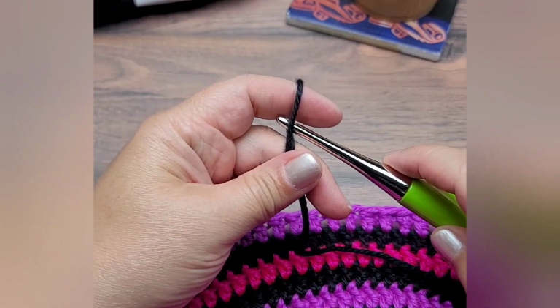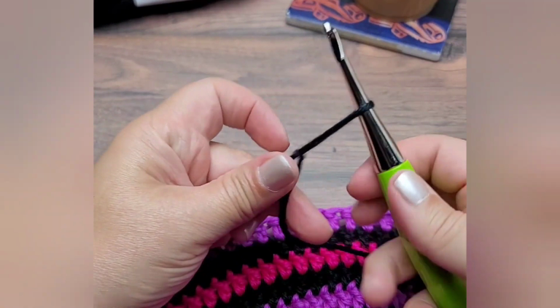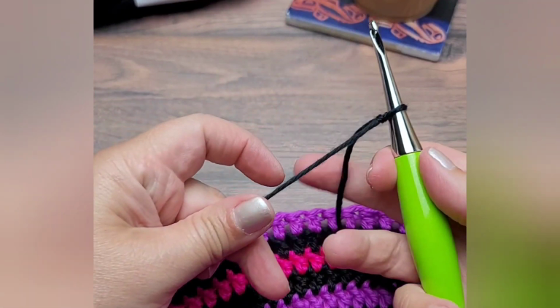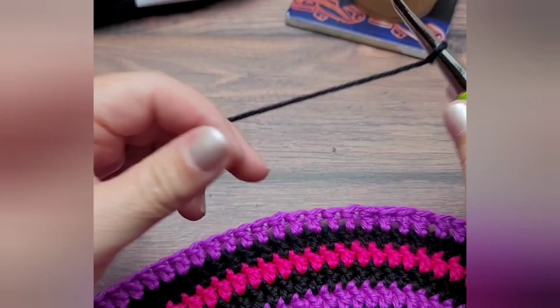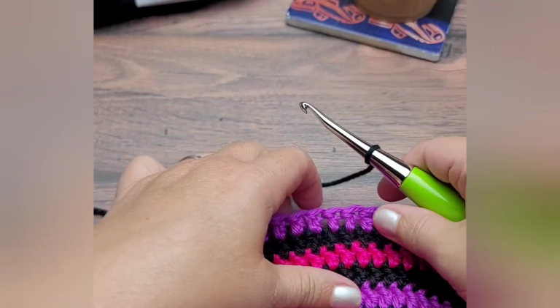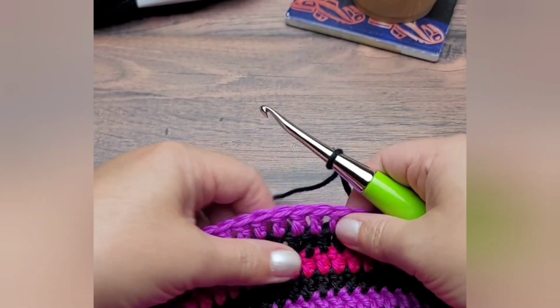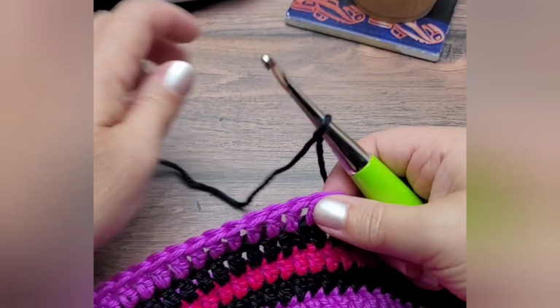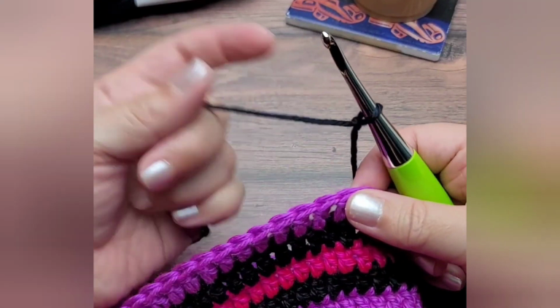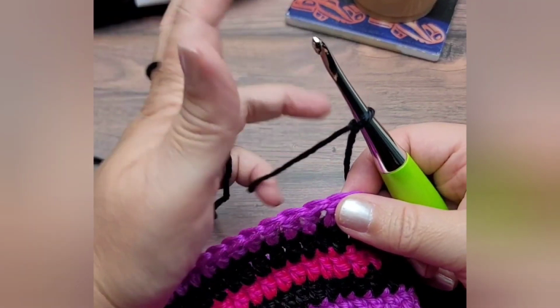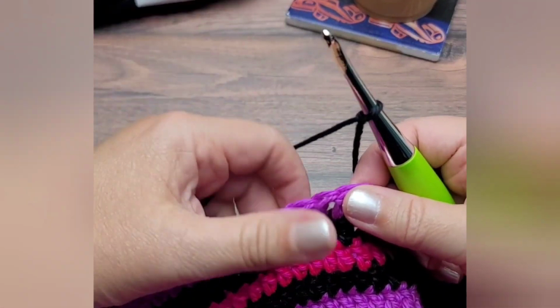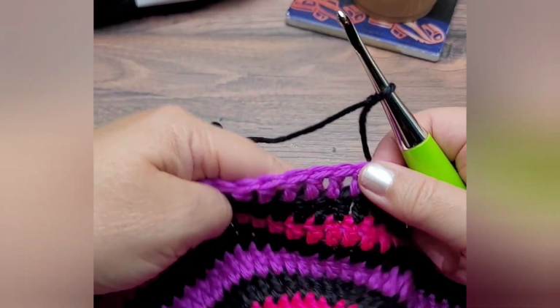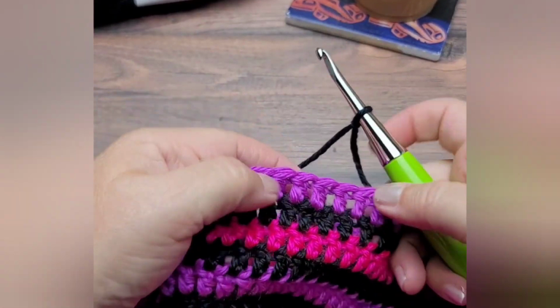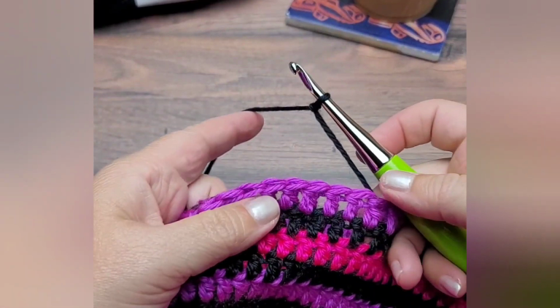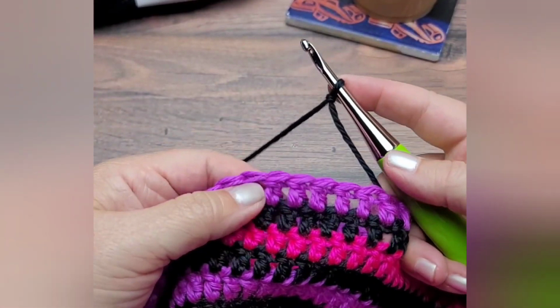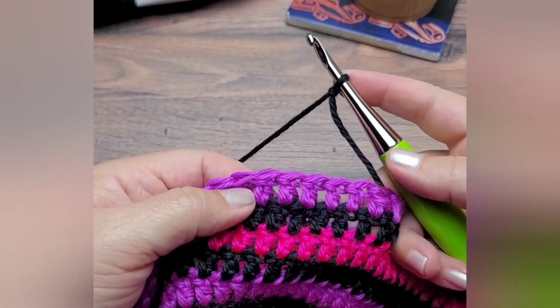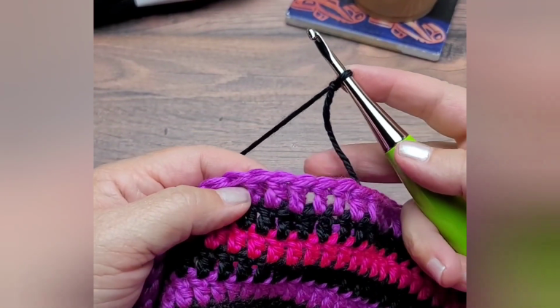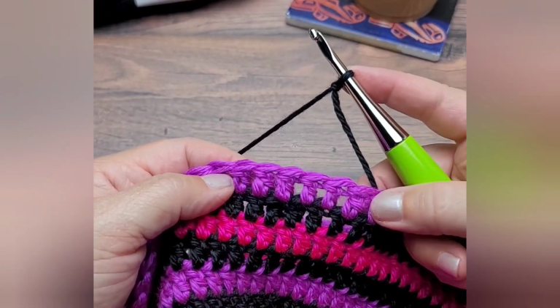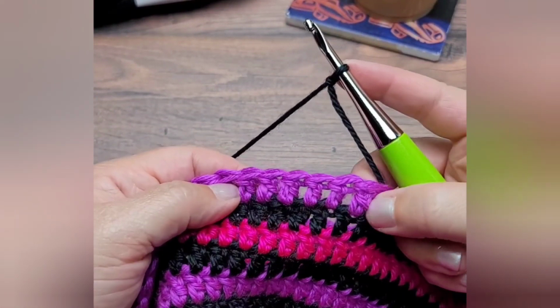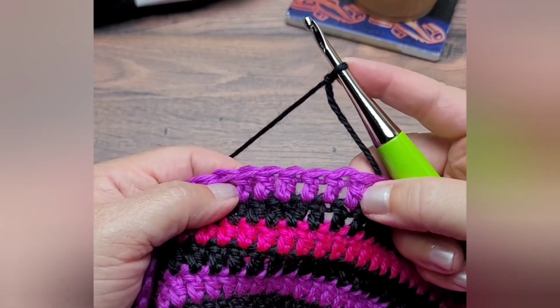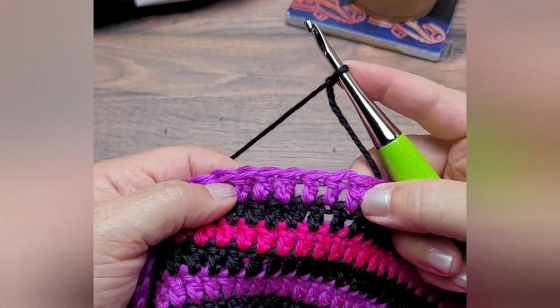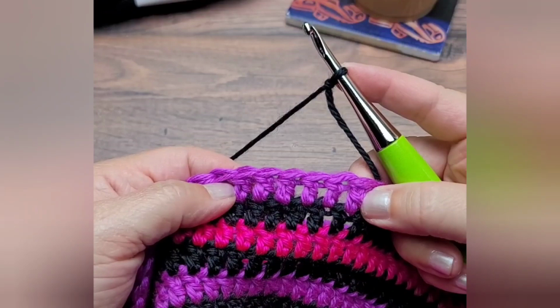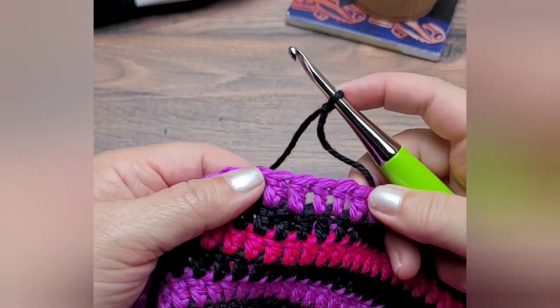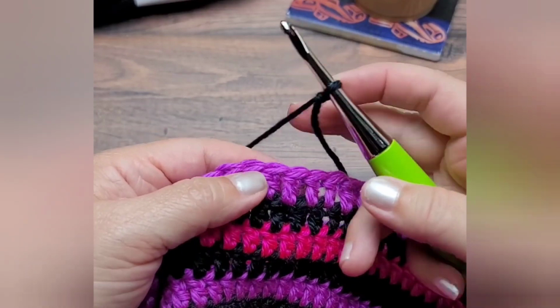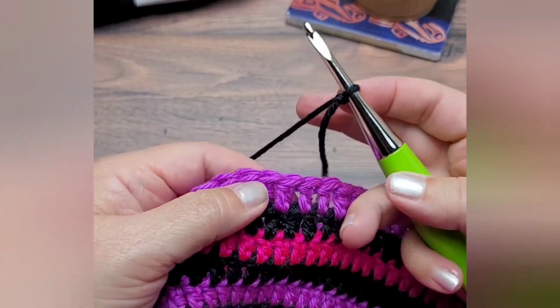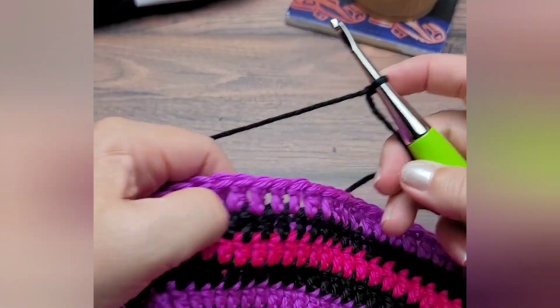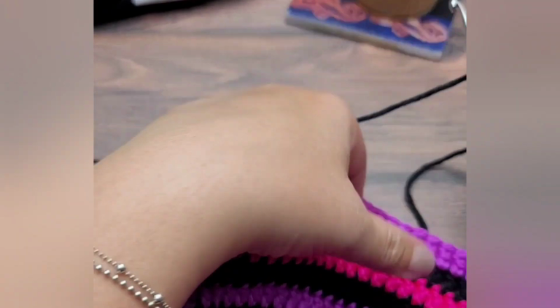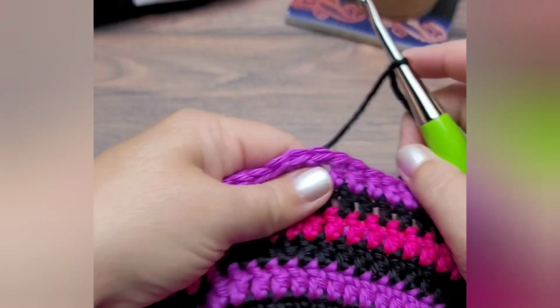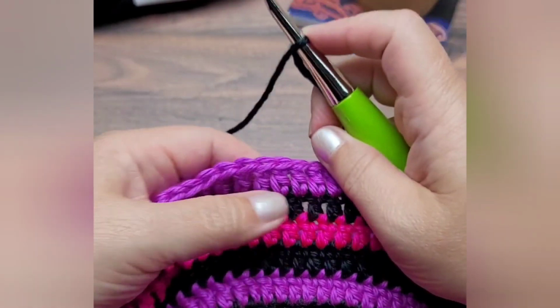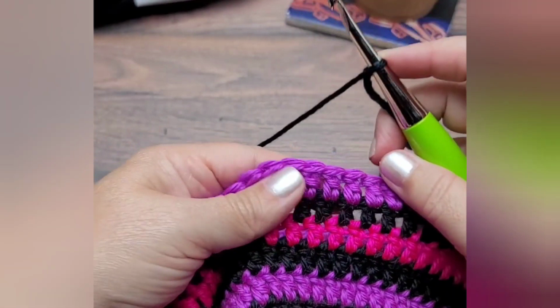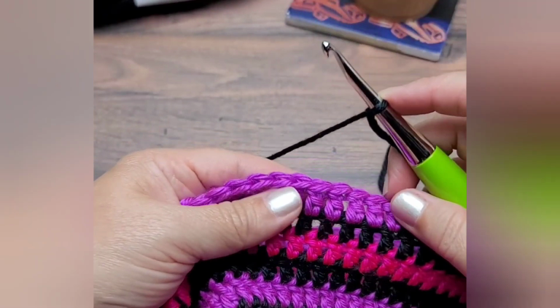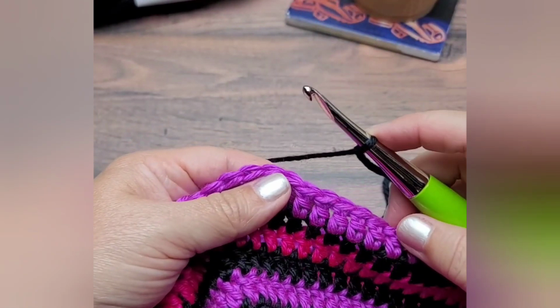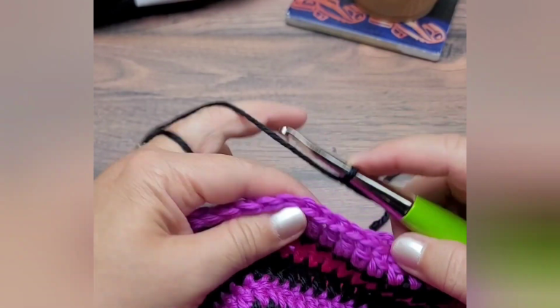Now when you begin your next round, make that first double crochet in a different stitch from that invisible join, so just find a different double crochet to start in.